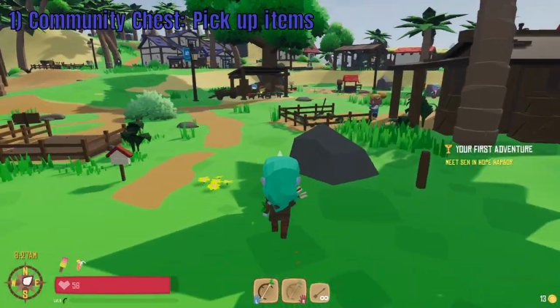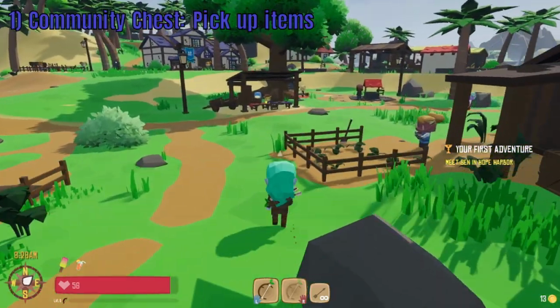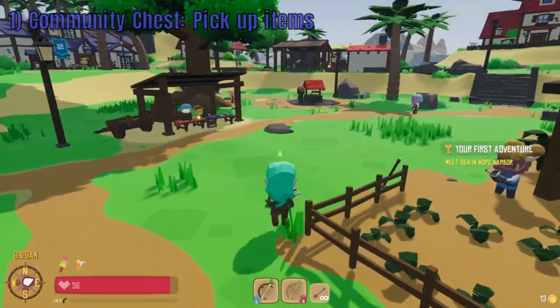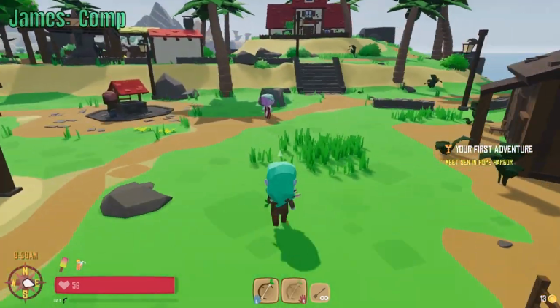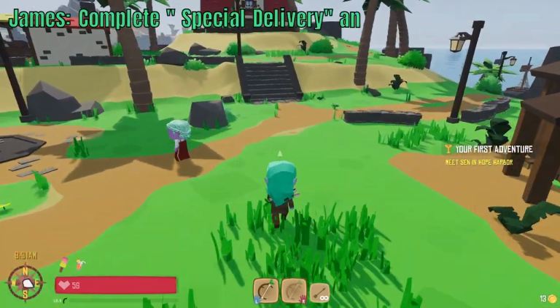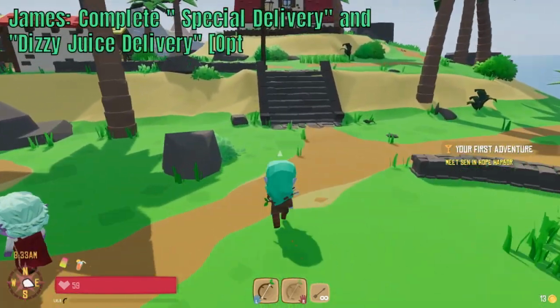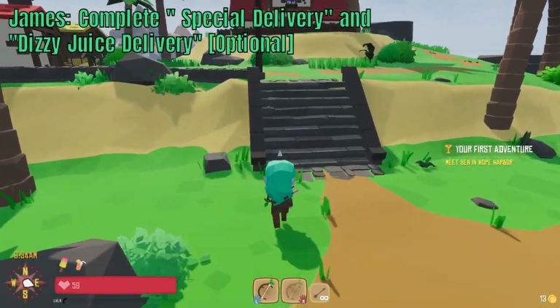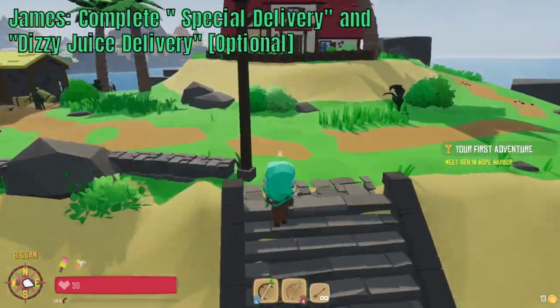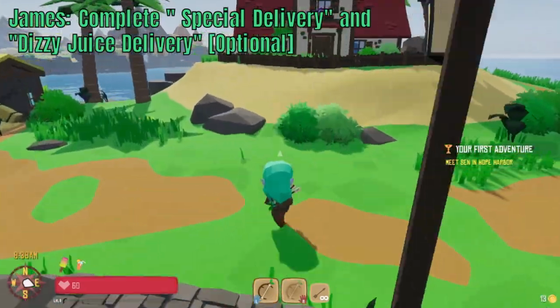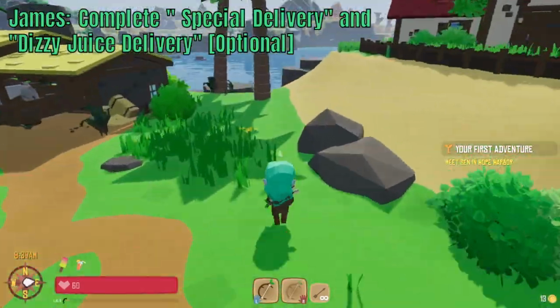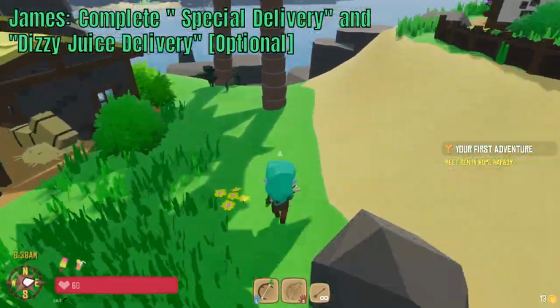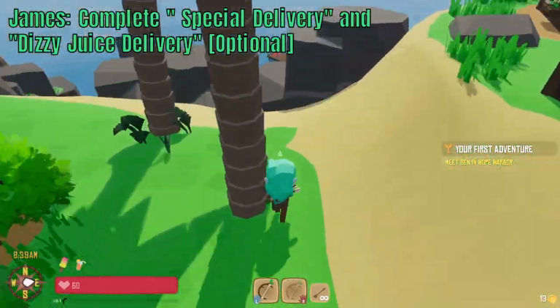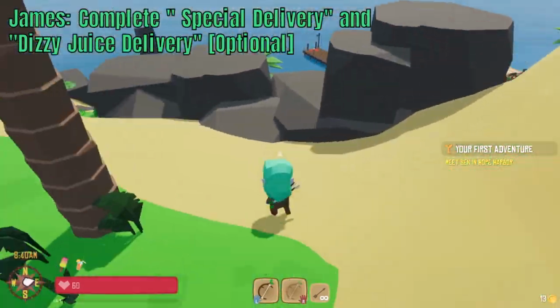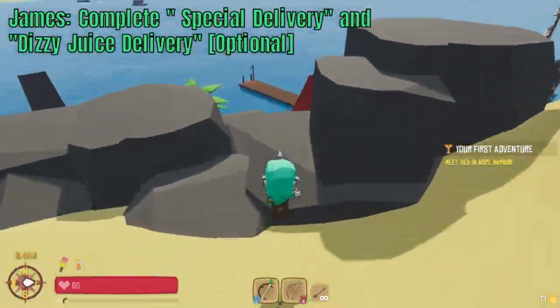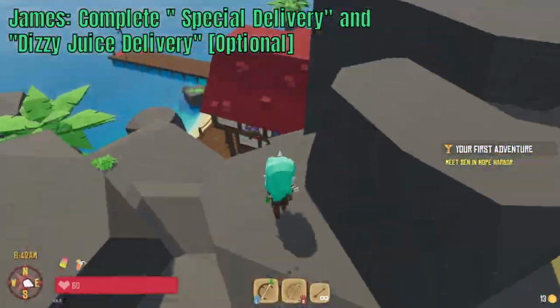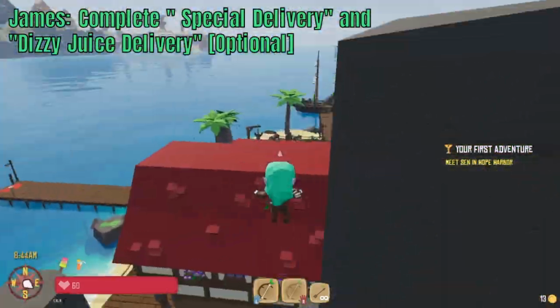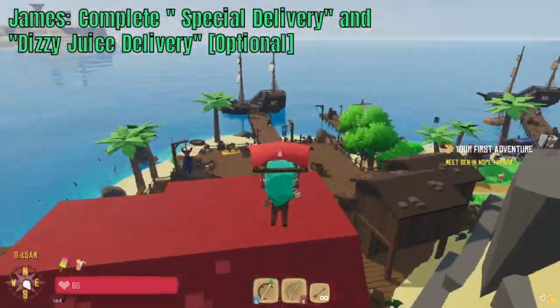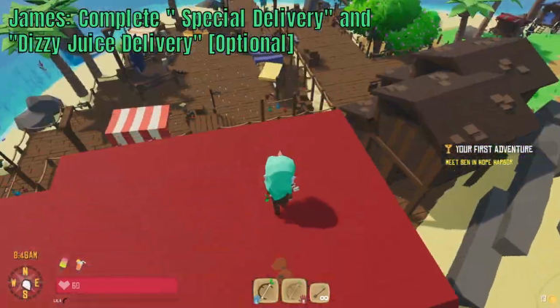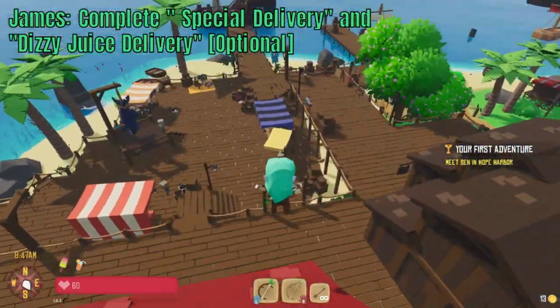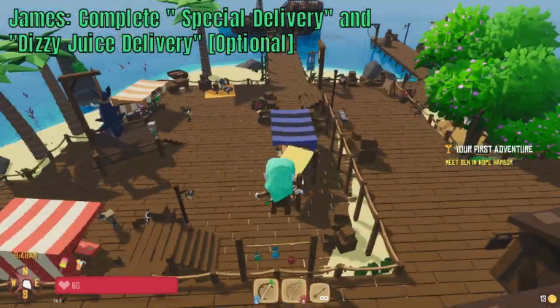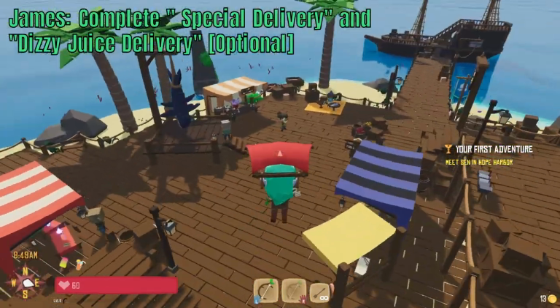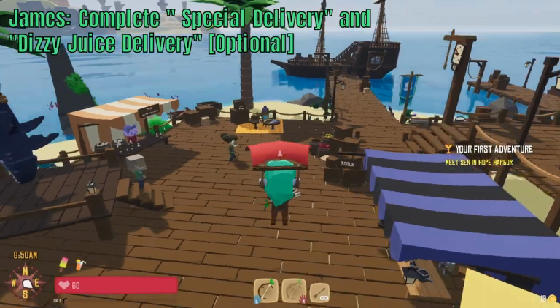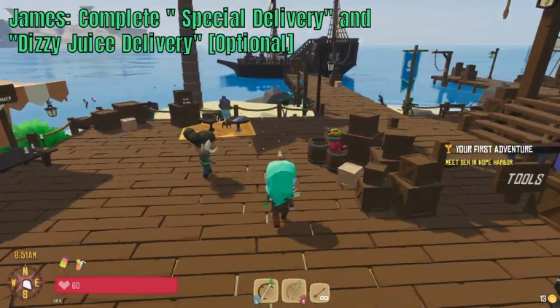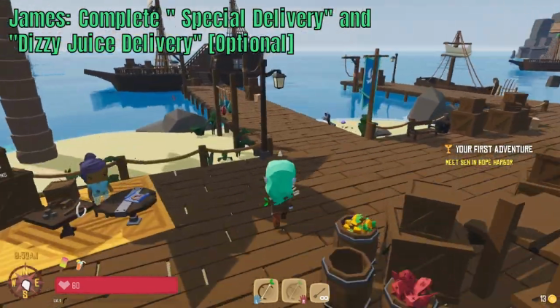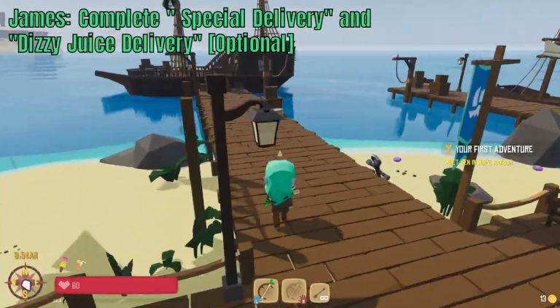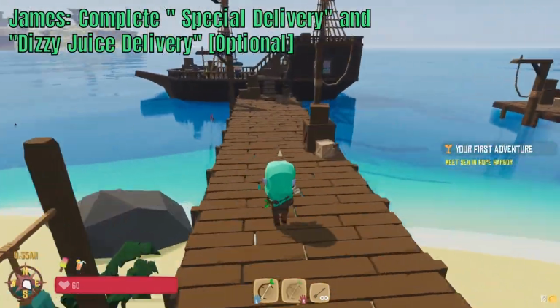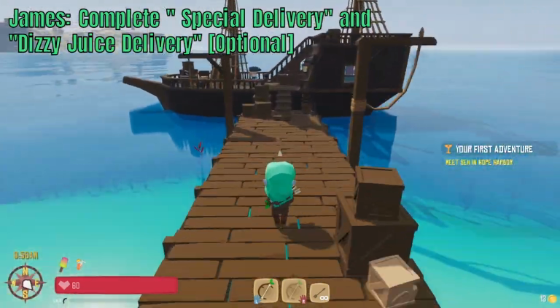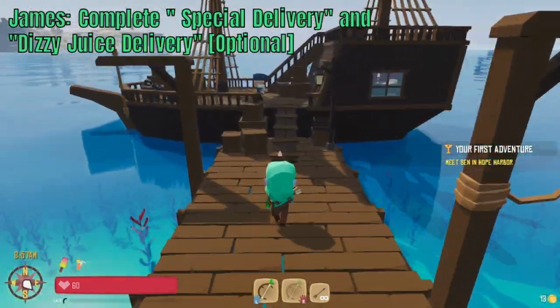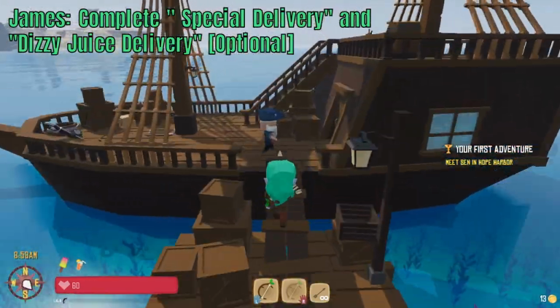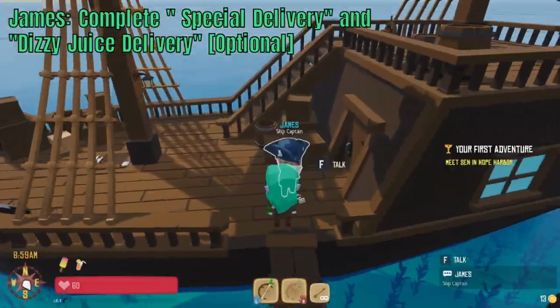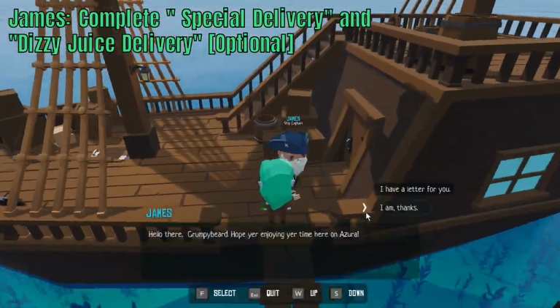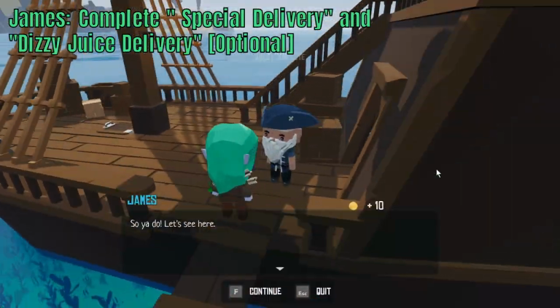Once you have your items, head over to Captain James on his ship and complete quests Special Delivery and Dizzy Juice Delivery. Completing these quests will give you 20 Reputation with Hope Harbor, unlocking the ability to purchase a horse at the stables.